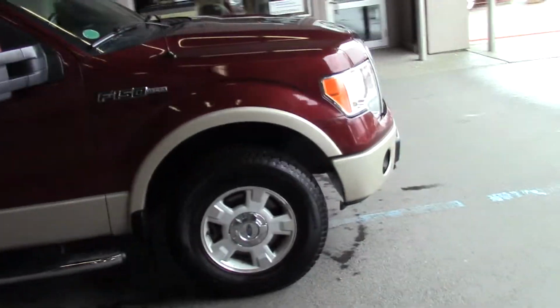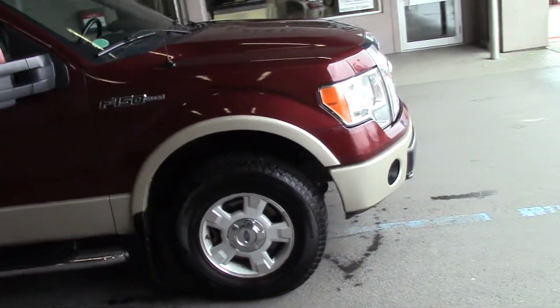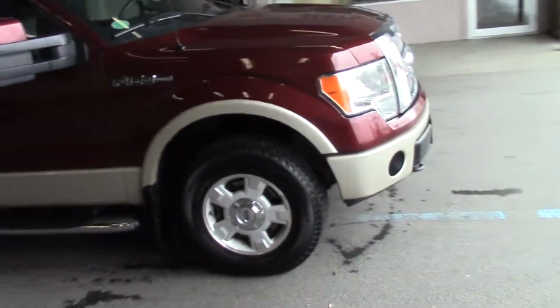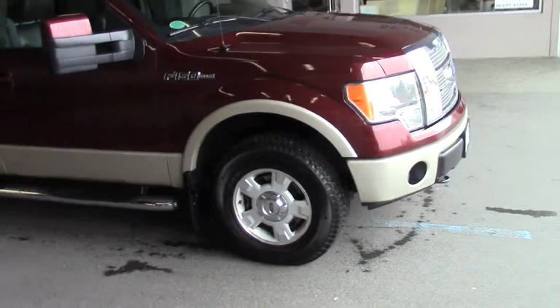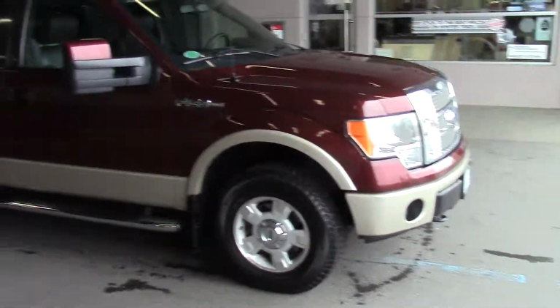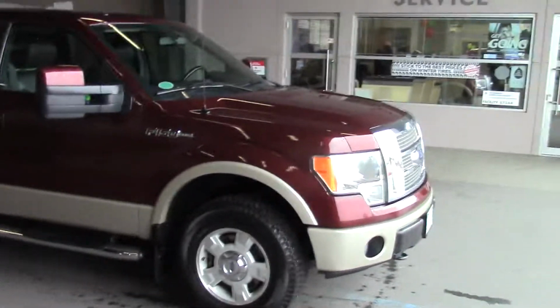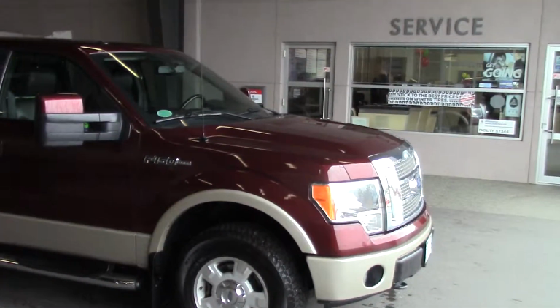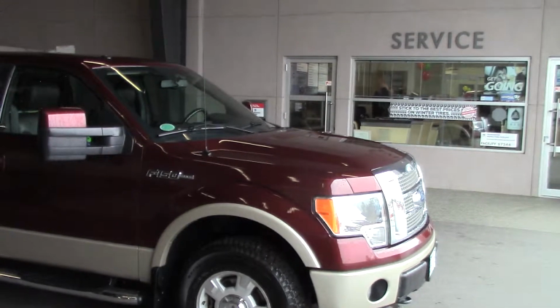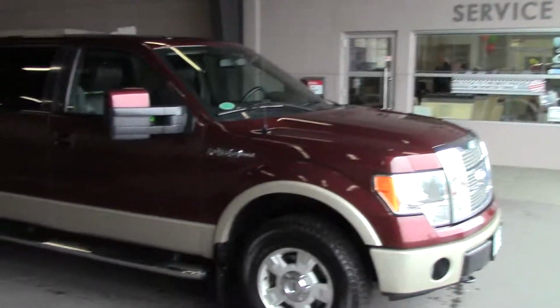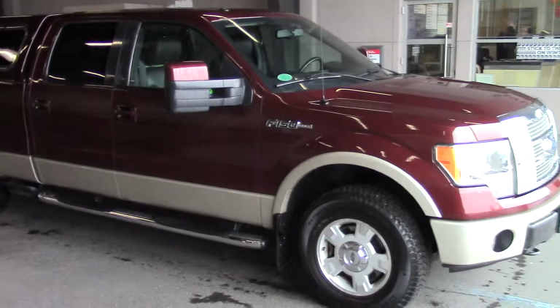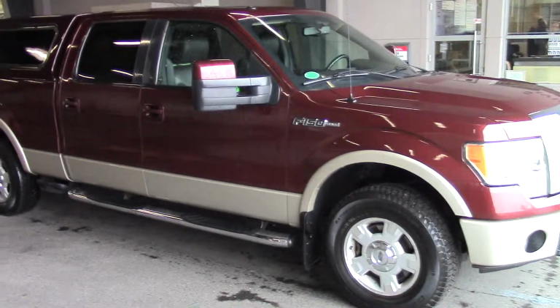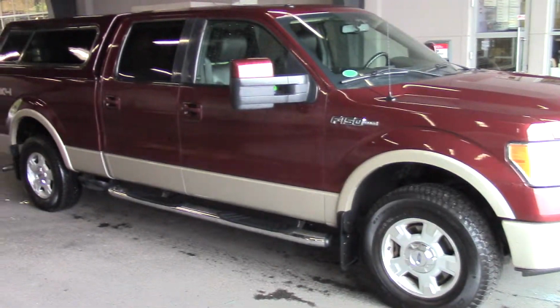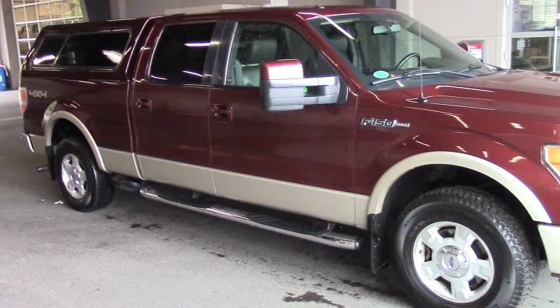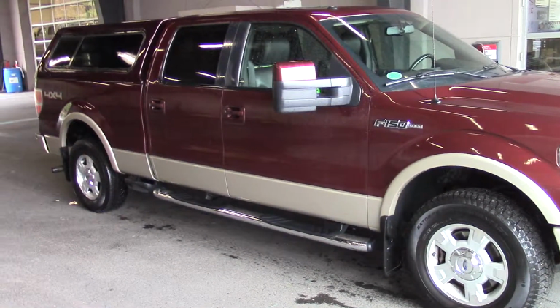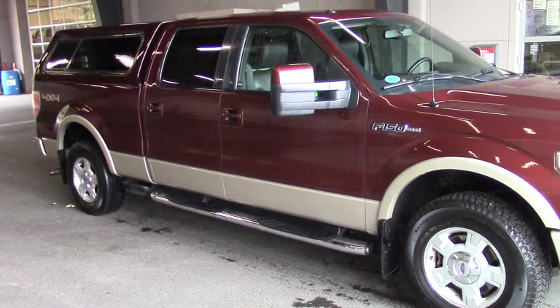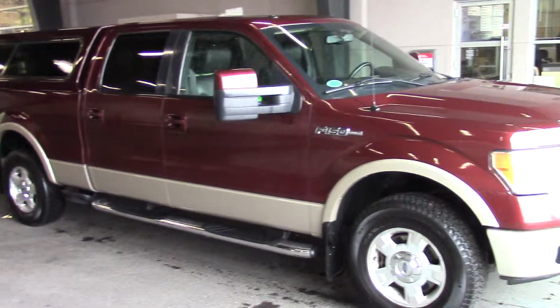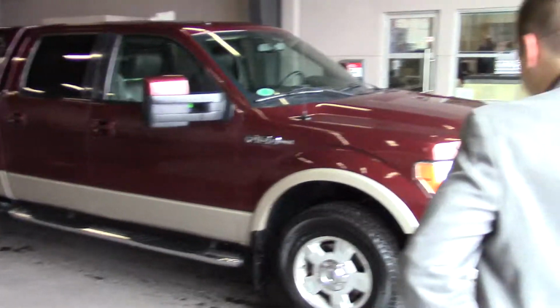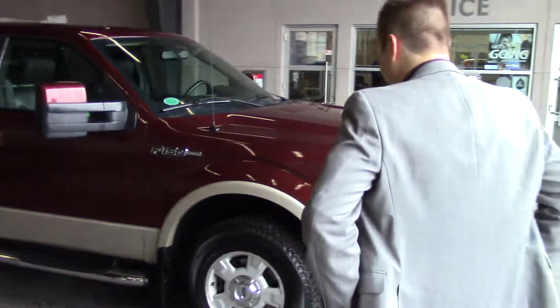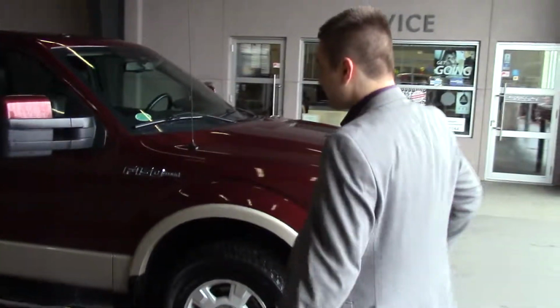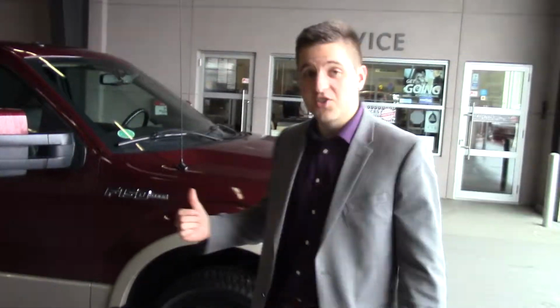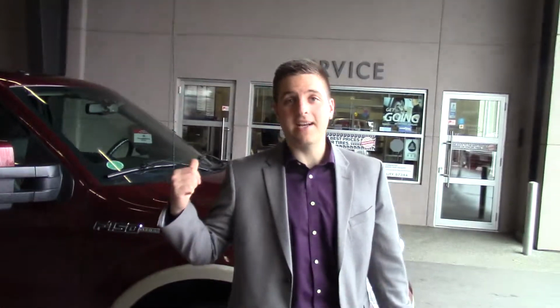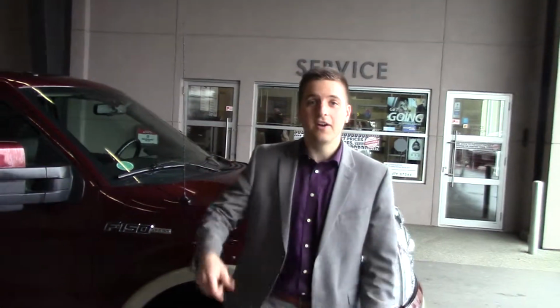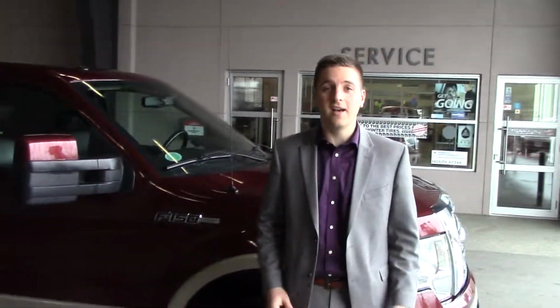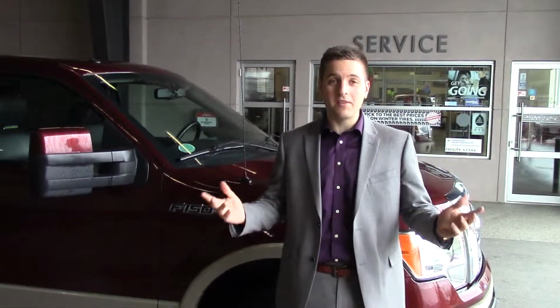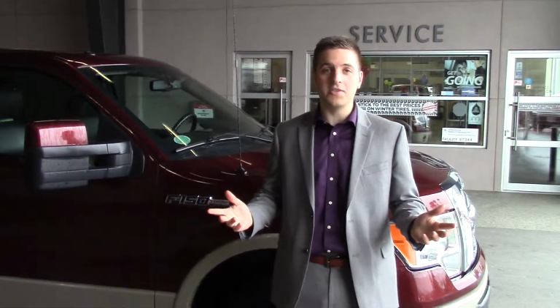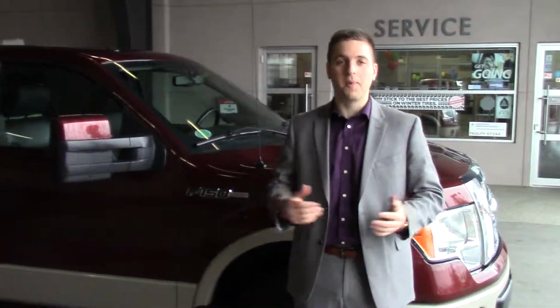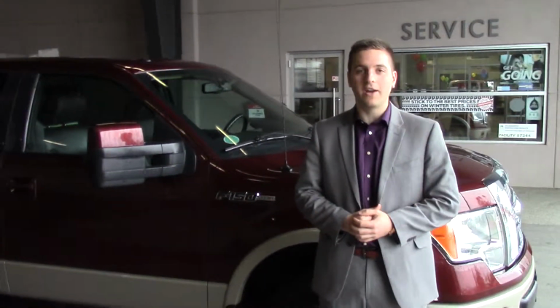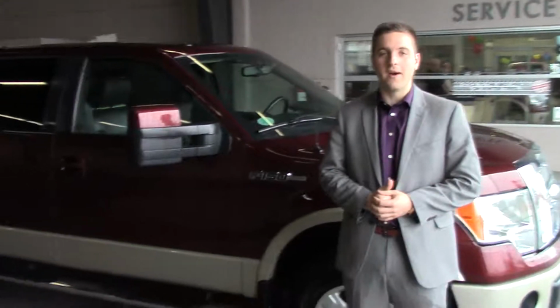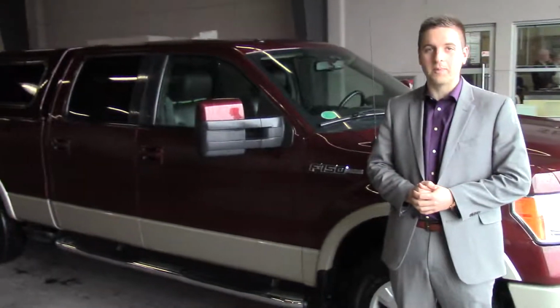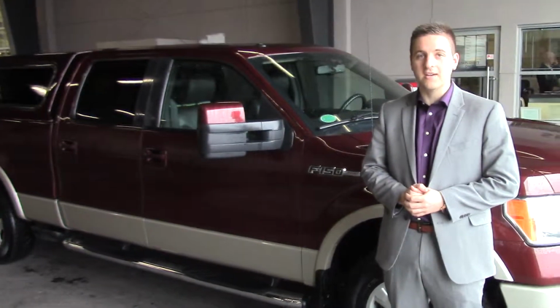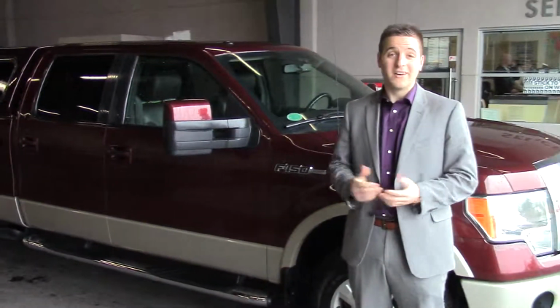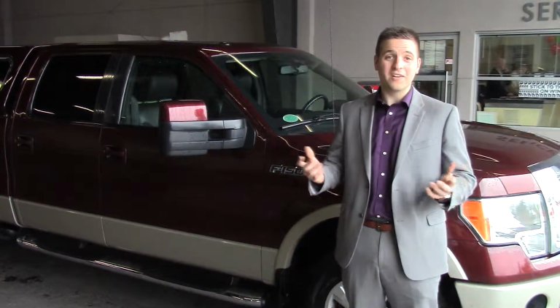Good tires, good brakes on it. We'll get her into the shop pretty soon and get it into somebody's lucky hands. So anyway guys, there it is. If you have any more questions it's Michael Iorio at Peter Balje. I hope you liked the video.